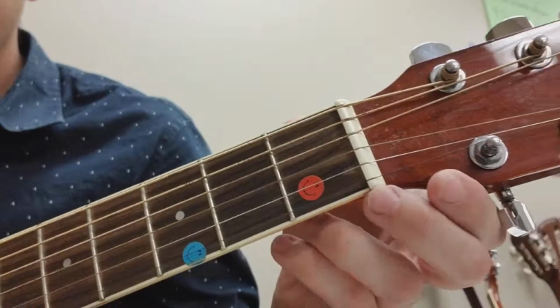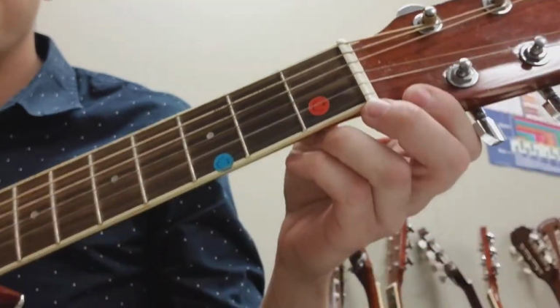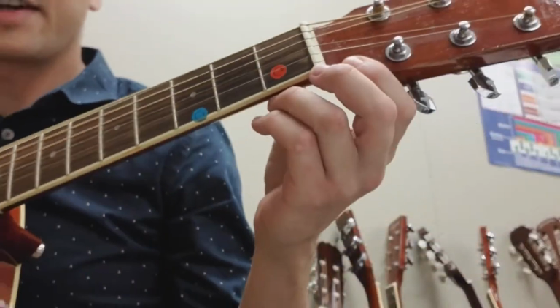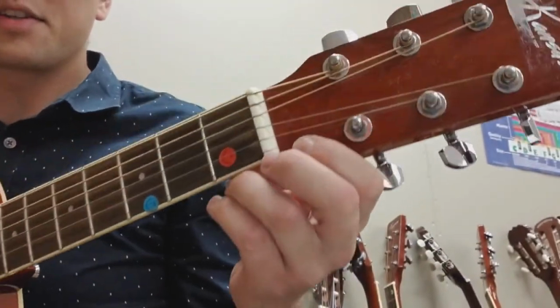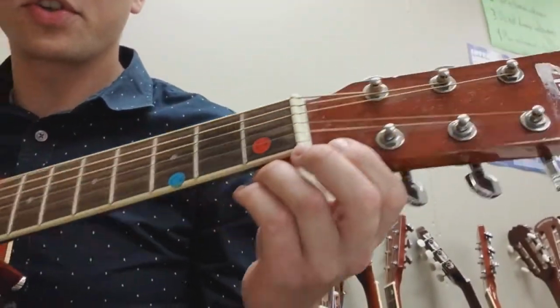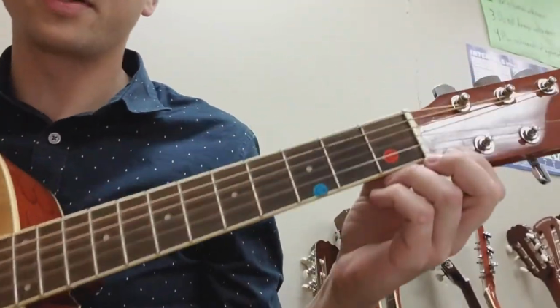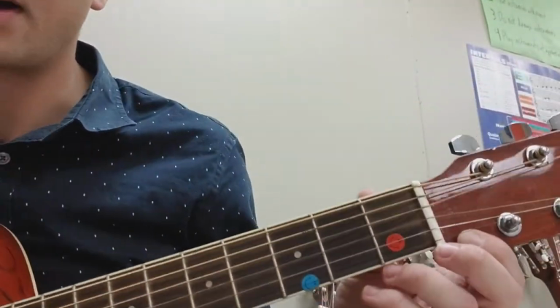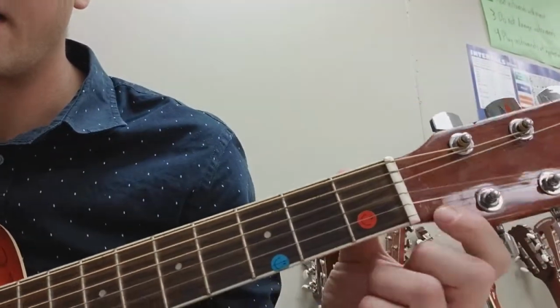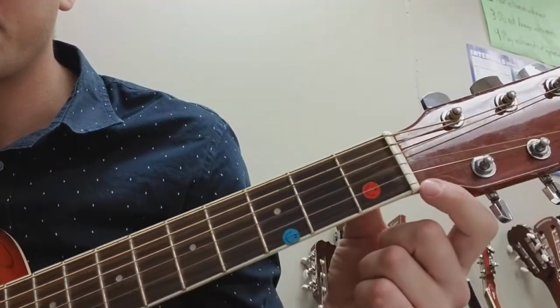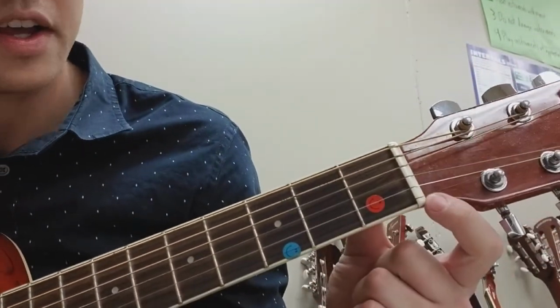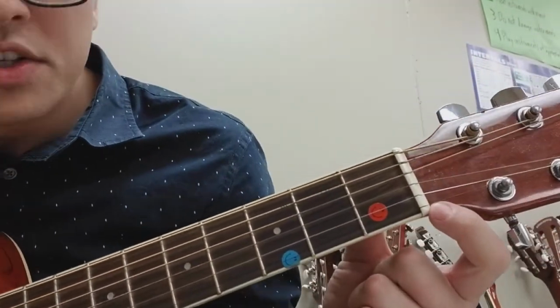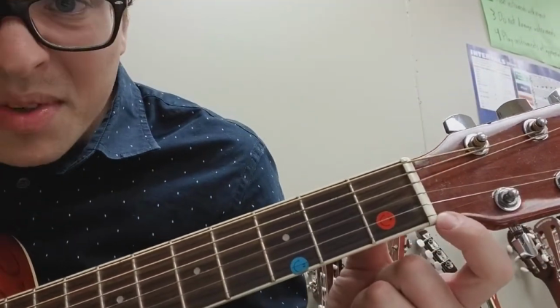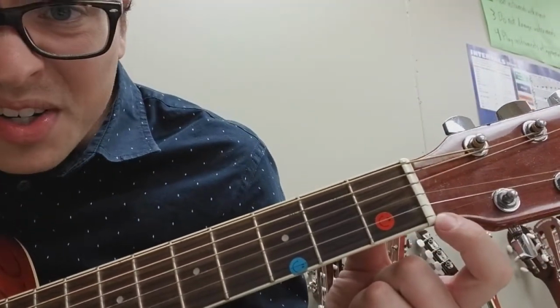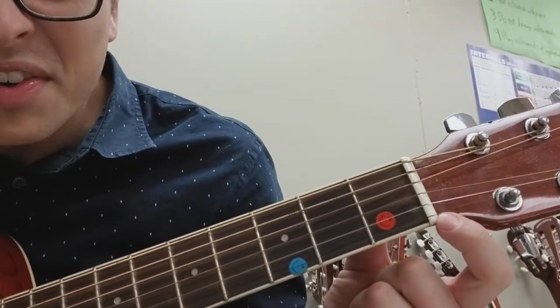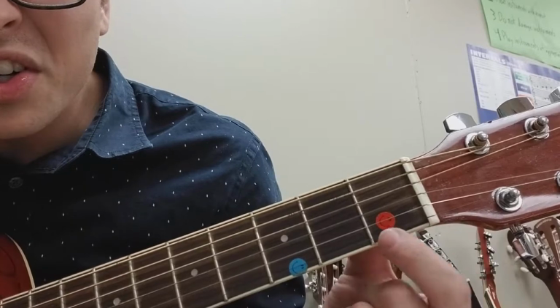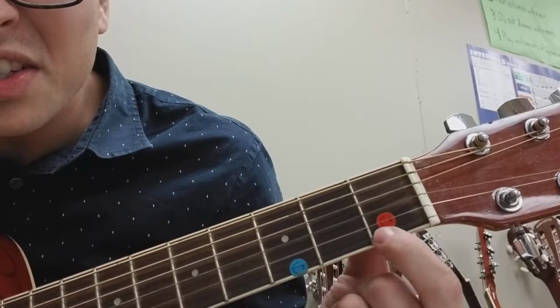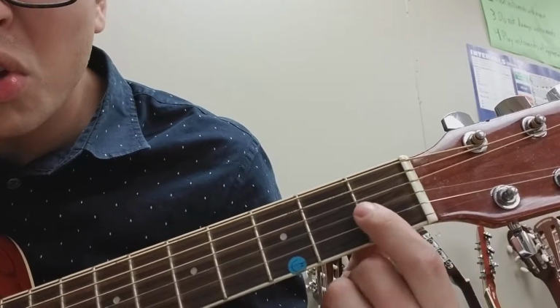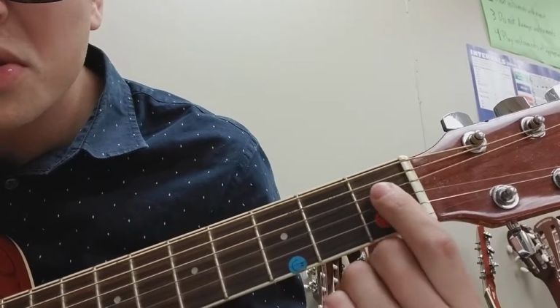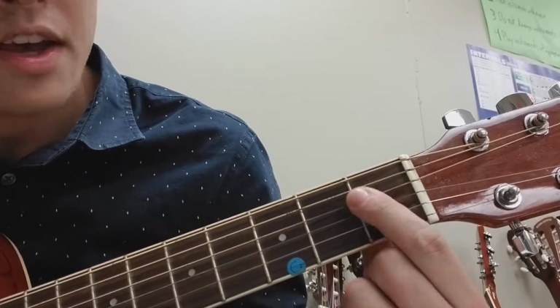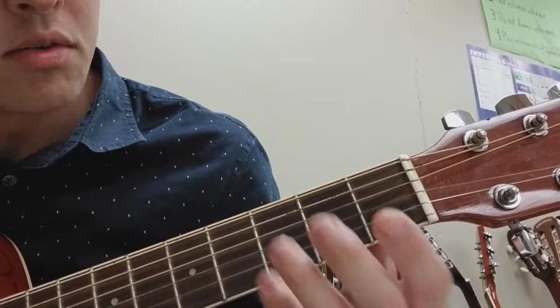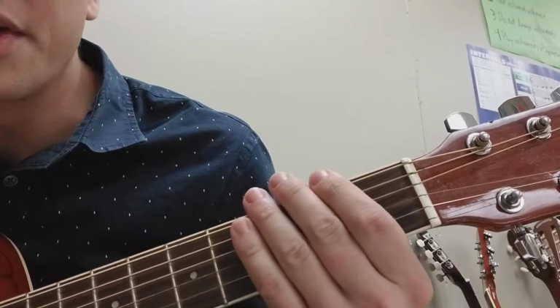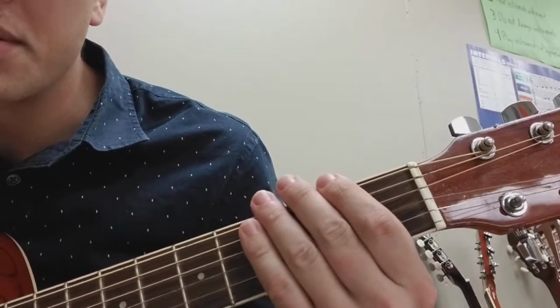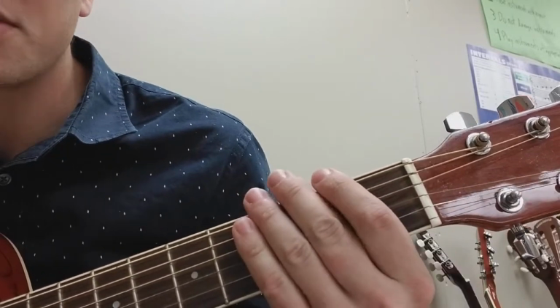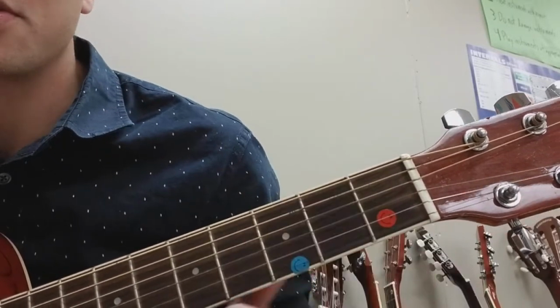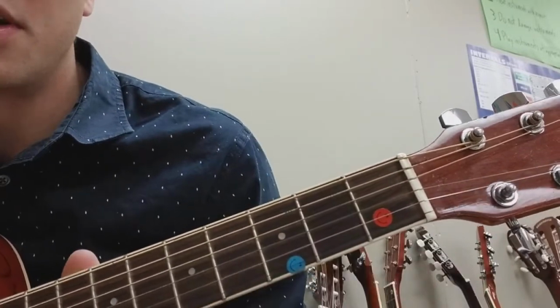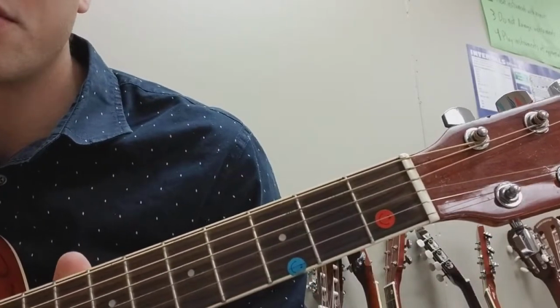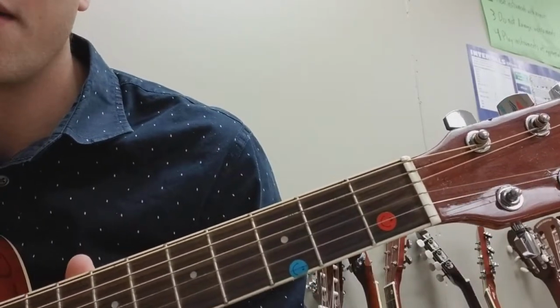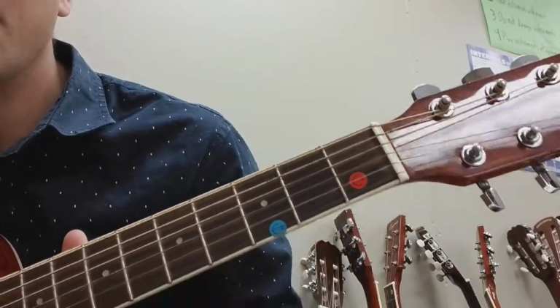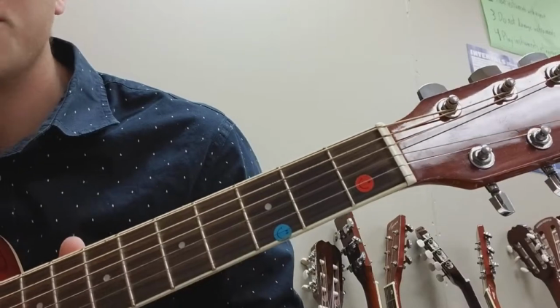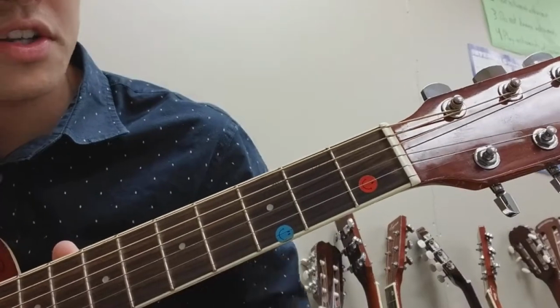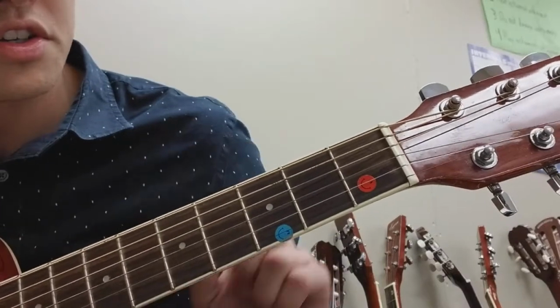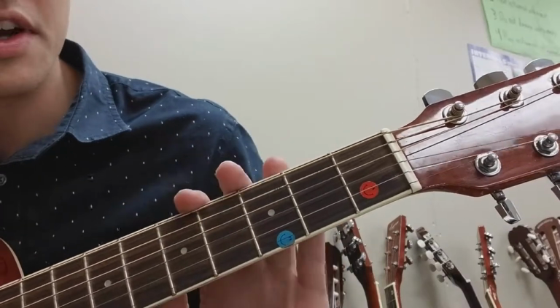All right, hey guys, it's Mr. Shankland. I wanted to do some guitar stuff here to show you guys up close what we're looking at with some of this guitar stuff. So just a short introduction for you guys.